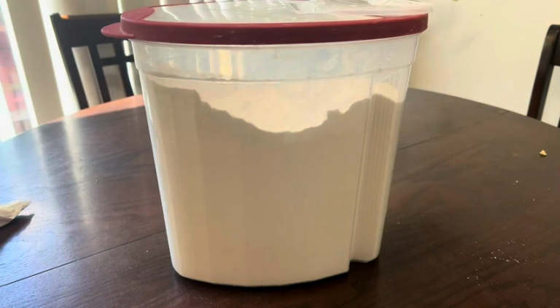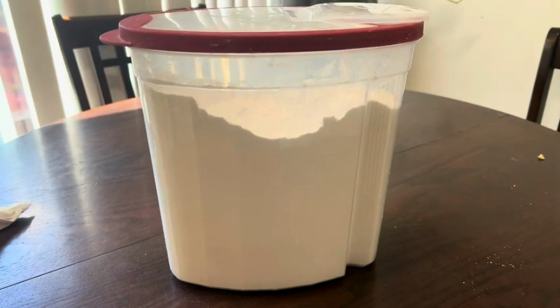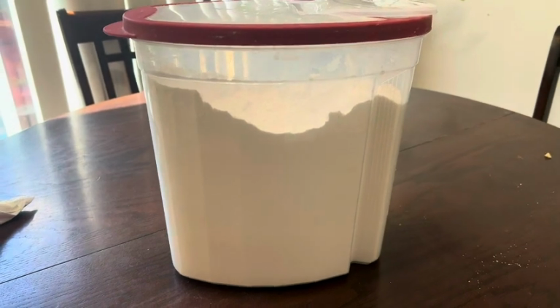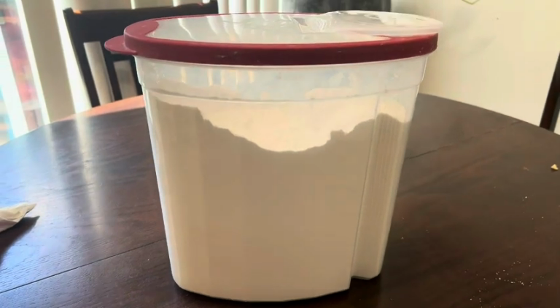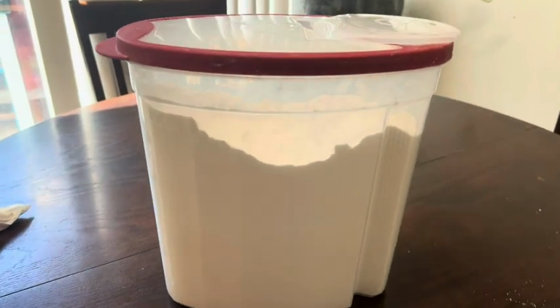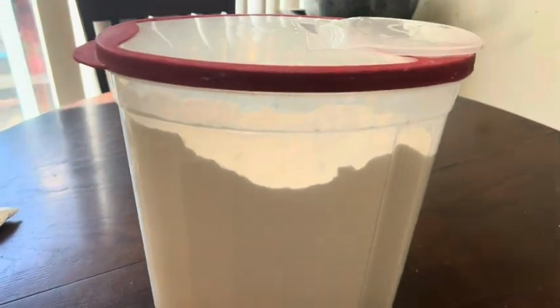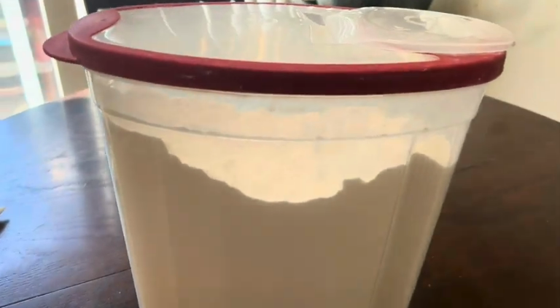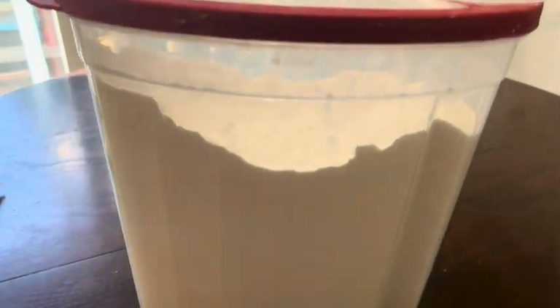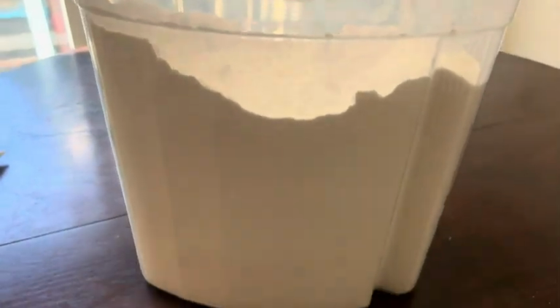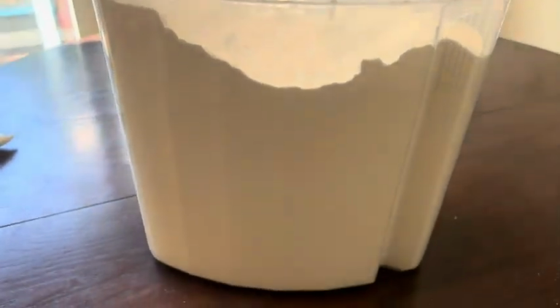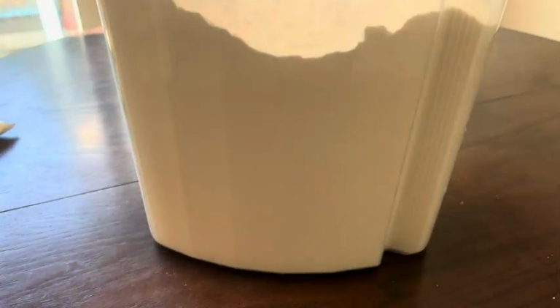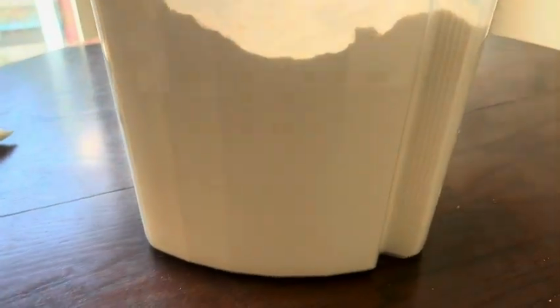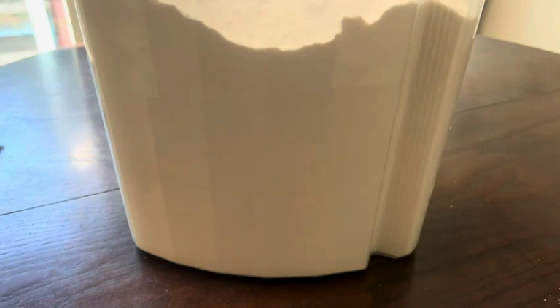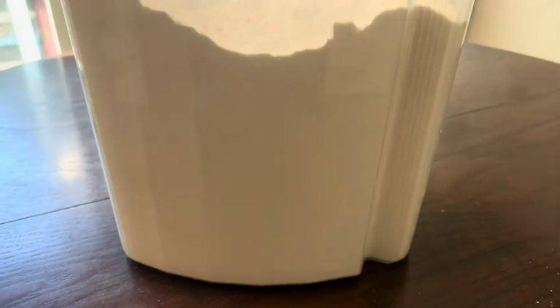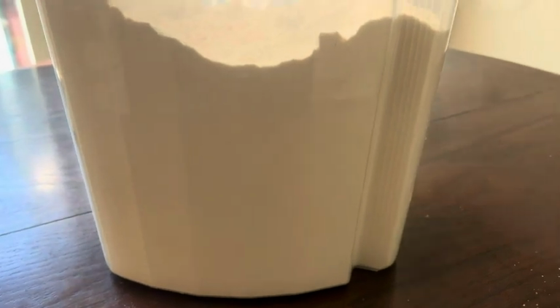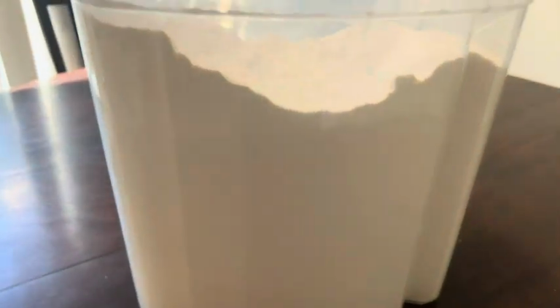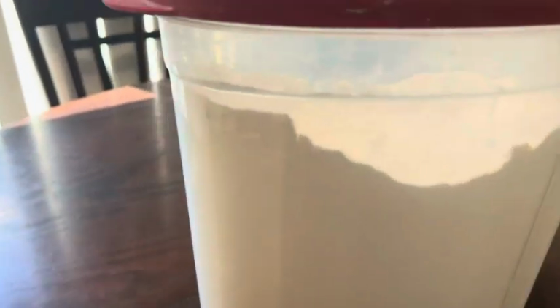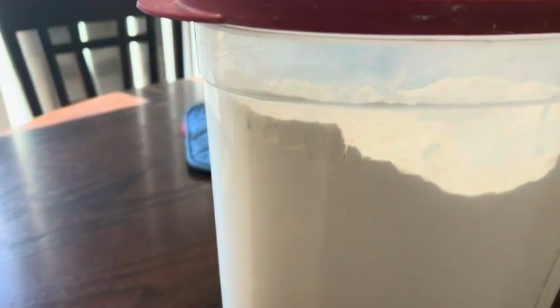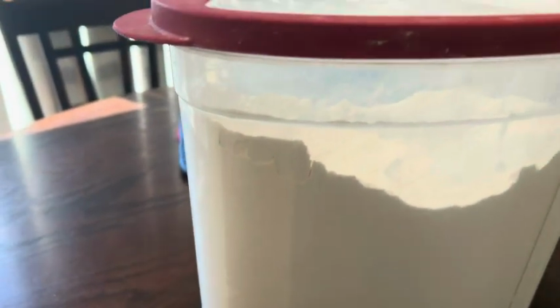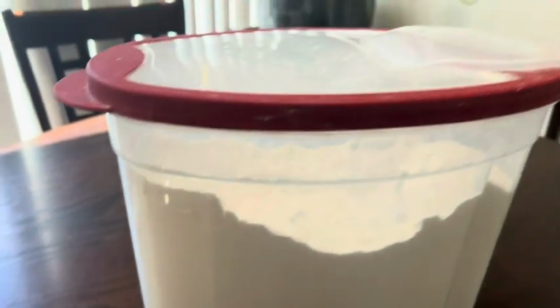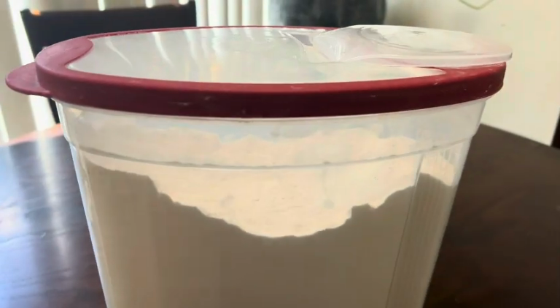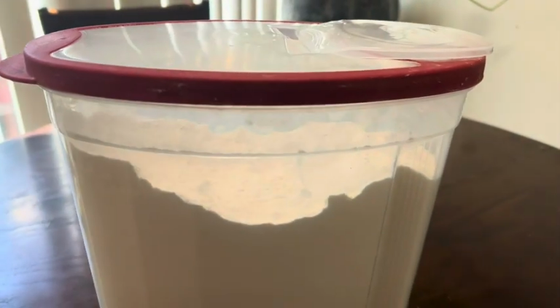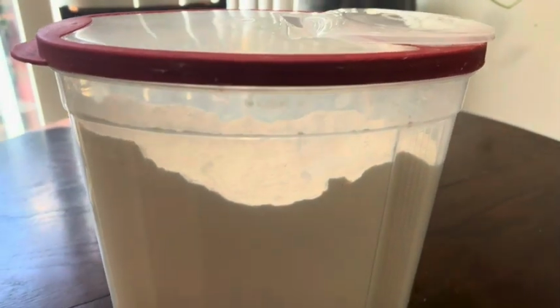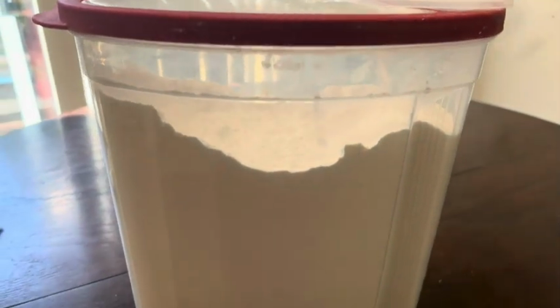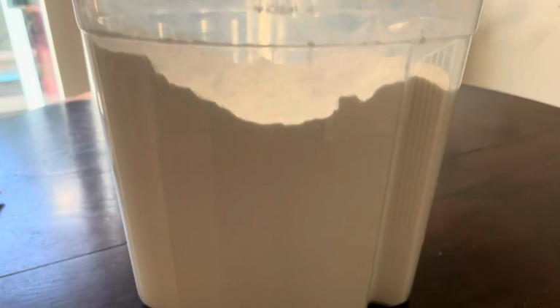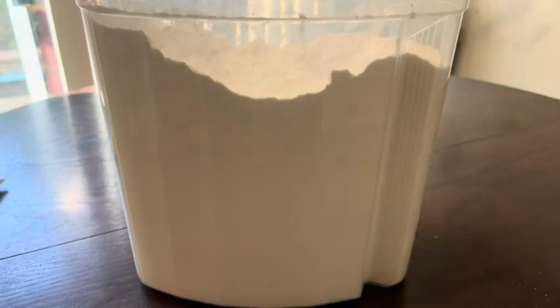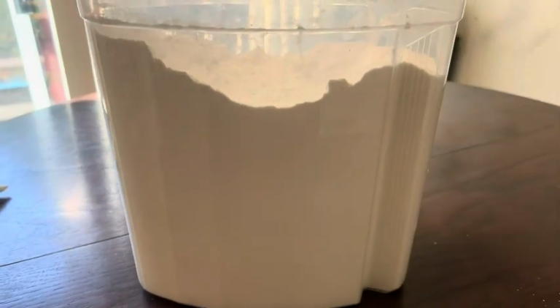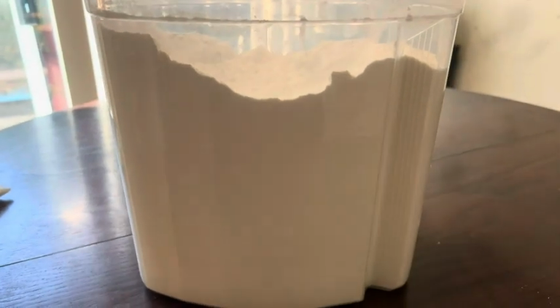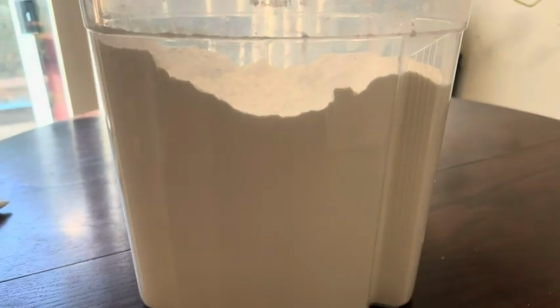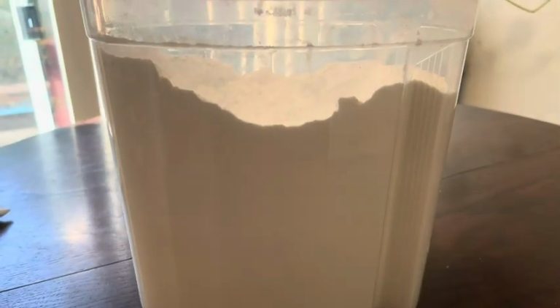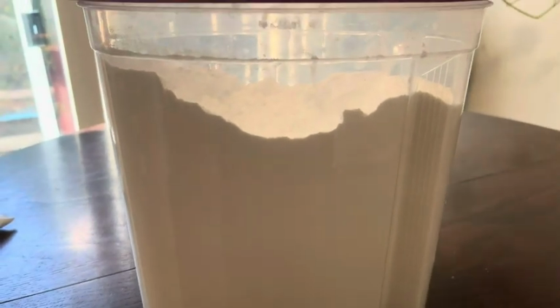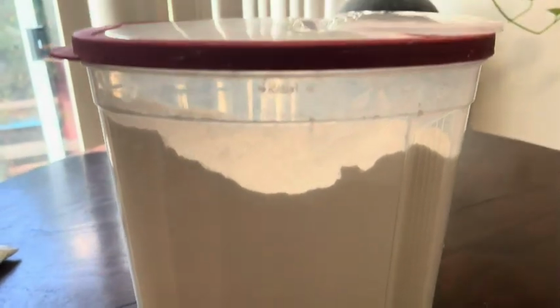This is my honest review of this Rubbermaid cereal container. We store flour in it because it keeps it fresh and it's easy to get to — a lot easier than using the flour bag and you don't get flour all over the place.